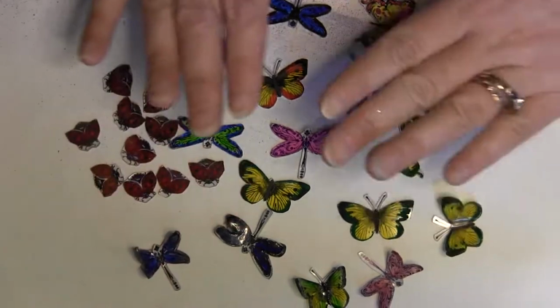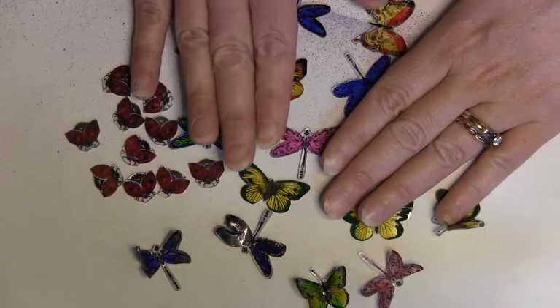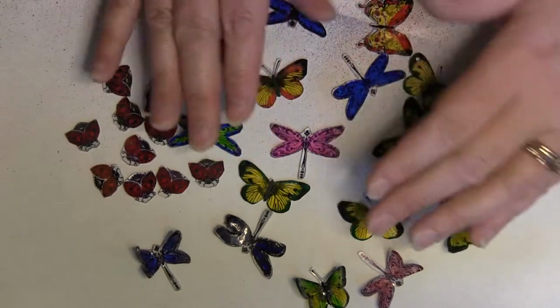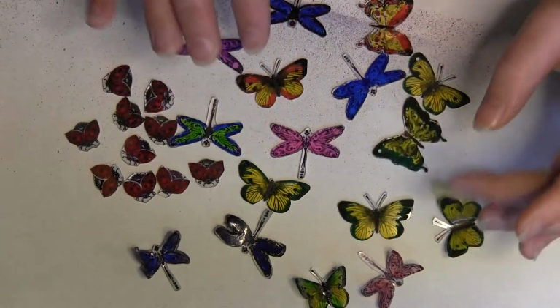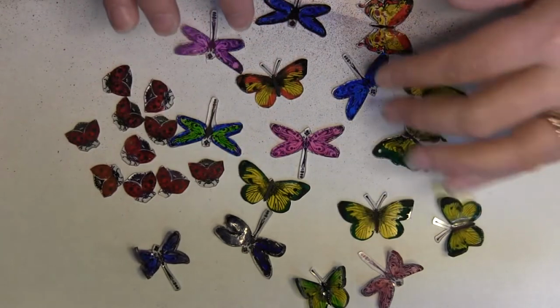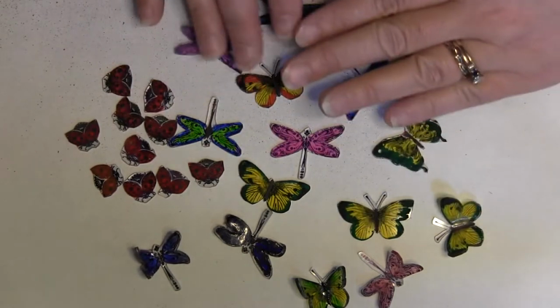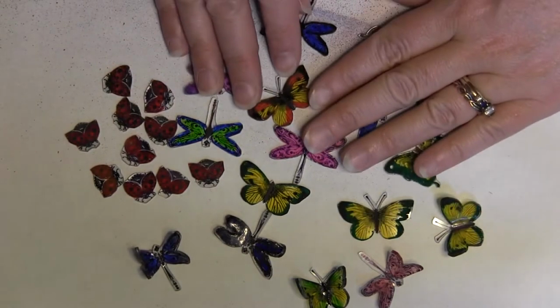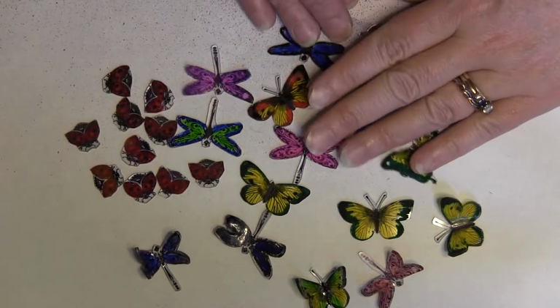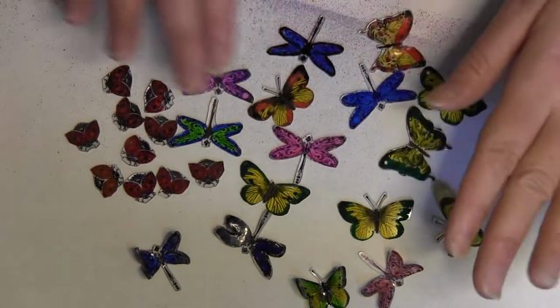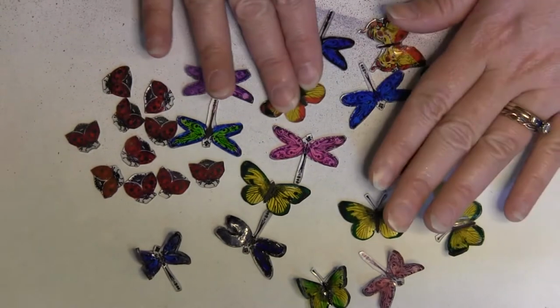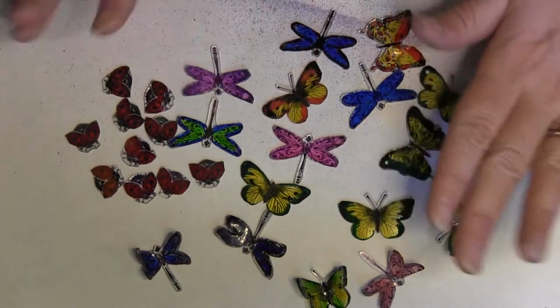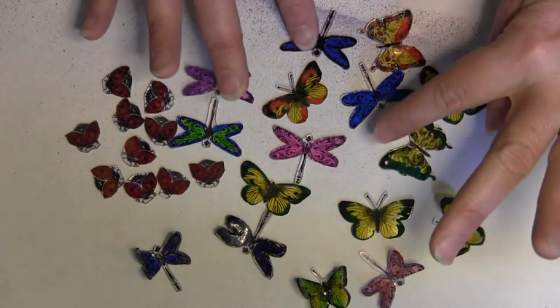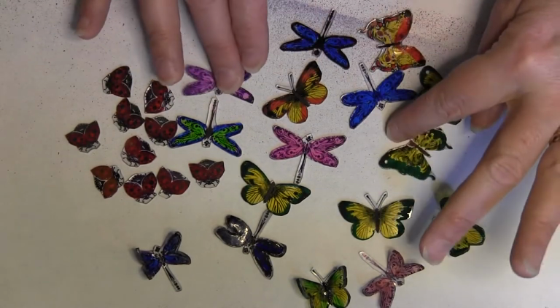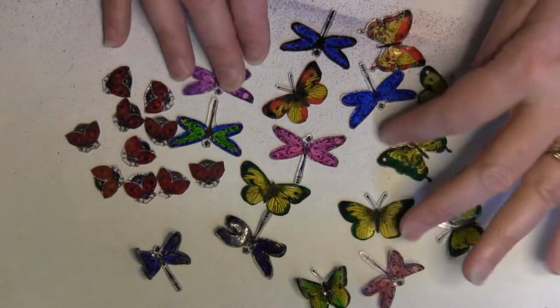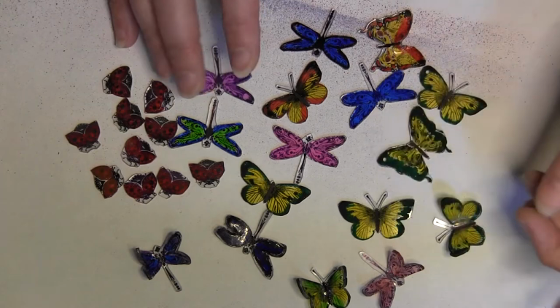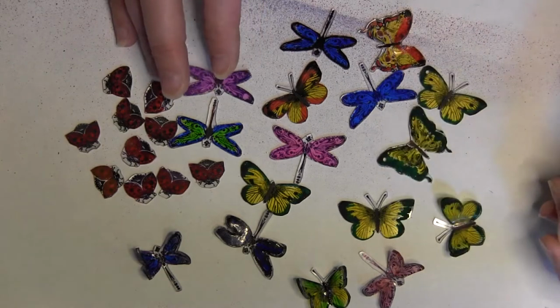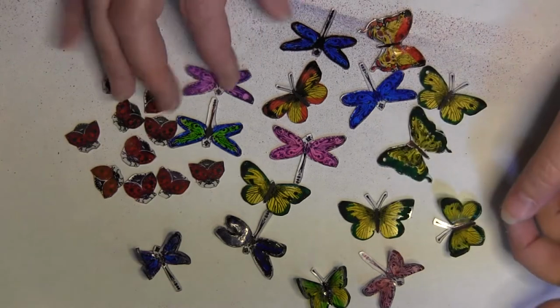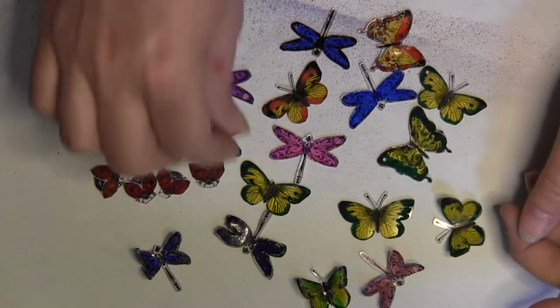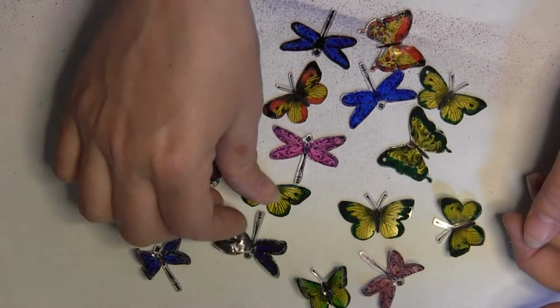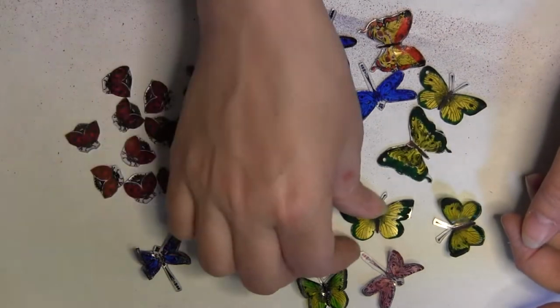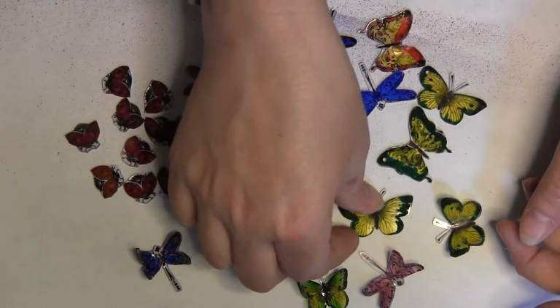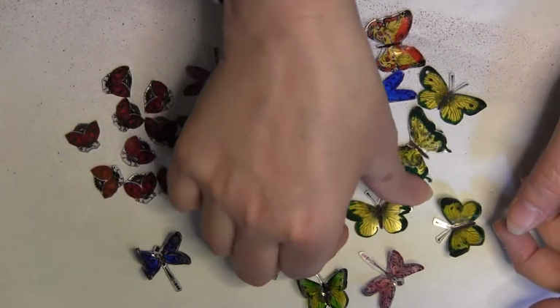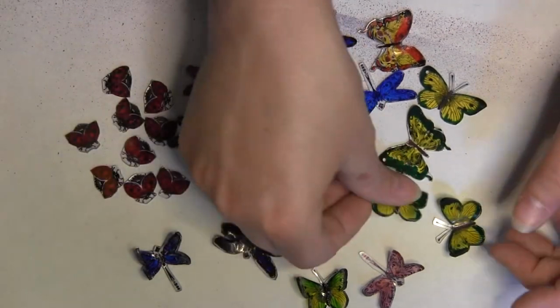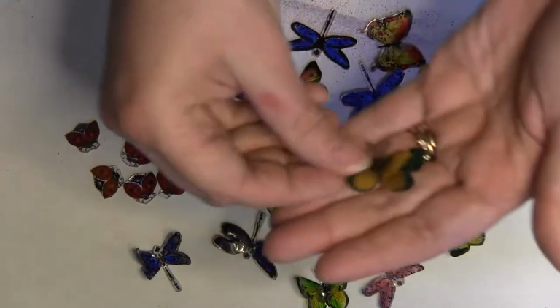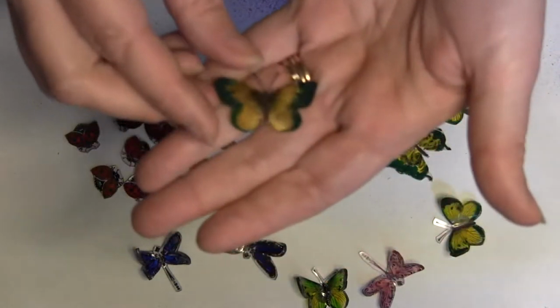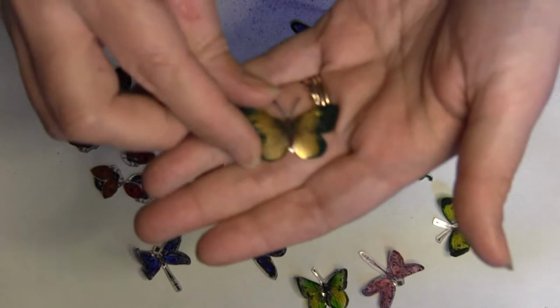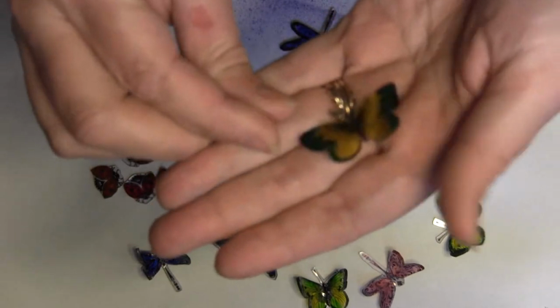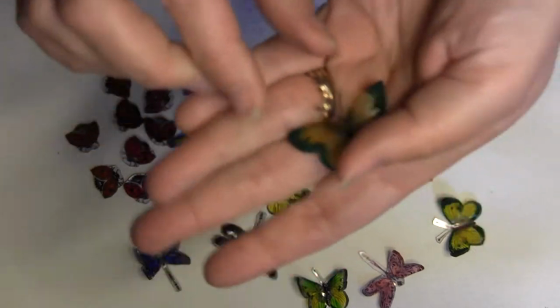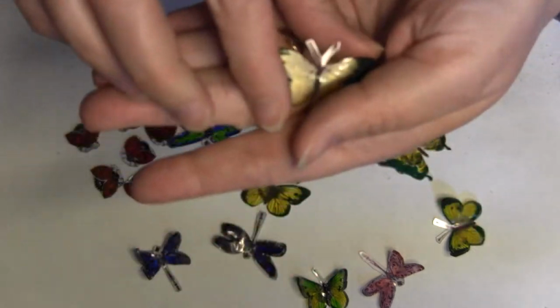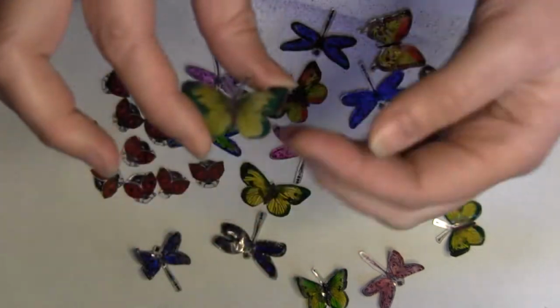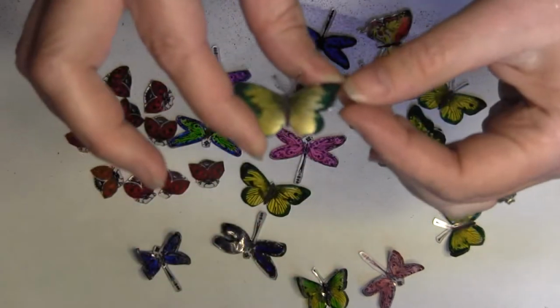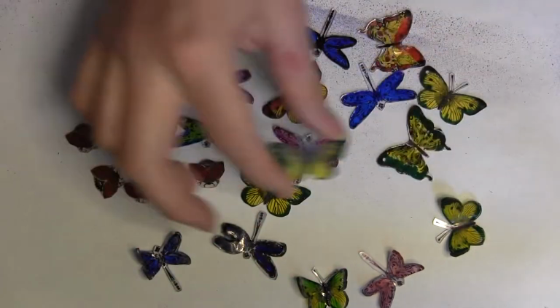I actually did most of these in my oven because you can do a whole bunch of them at once and it just takes a couple minutes. I just love how these butterflies come out, especially the green and yellow ones. Those are my favorite.